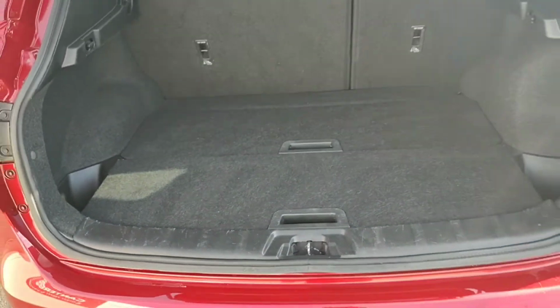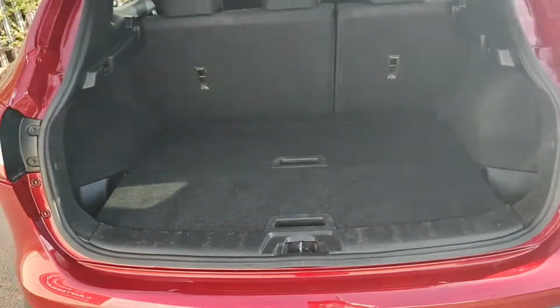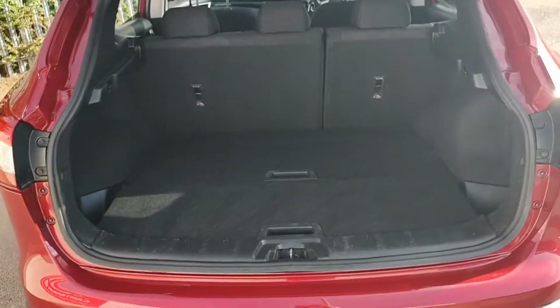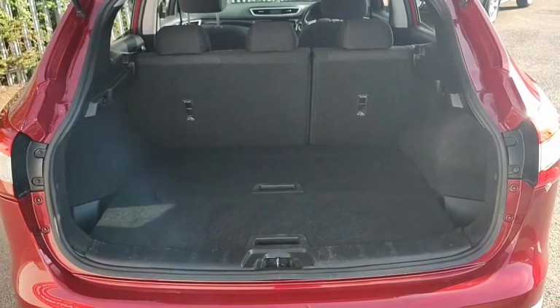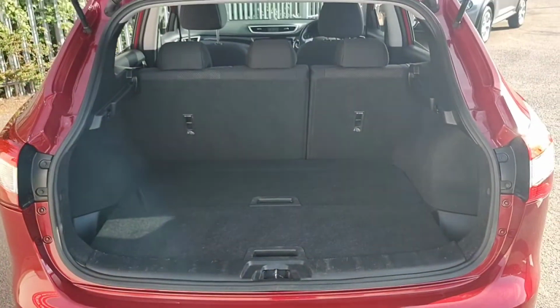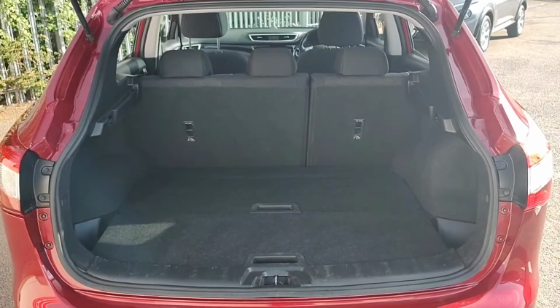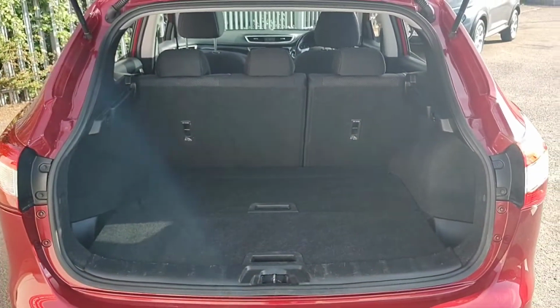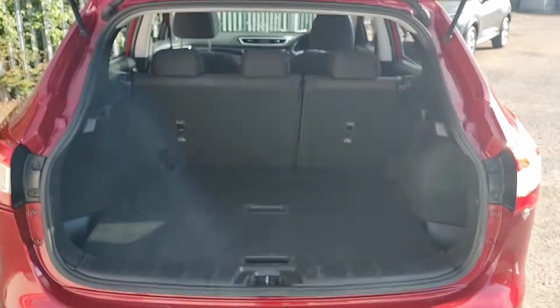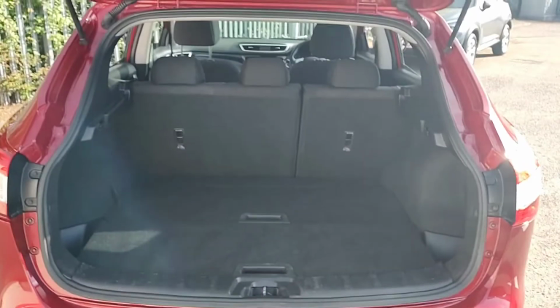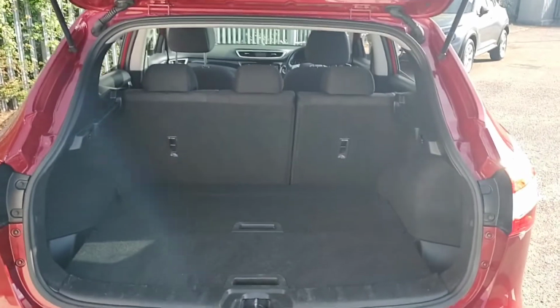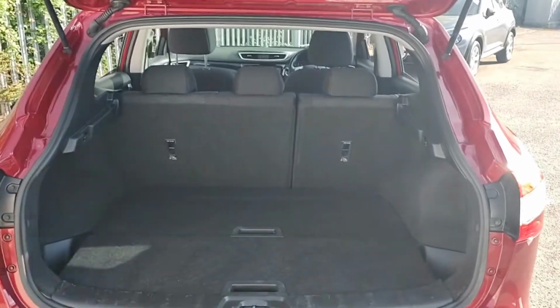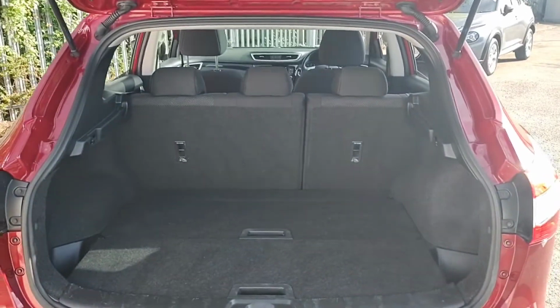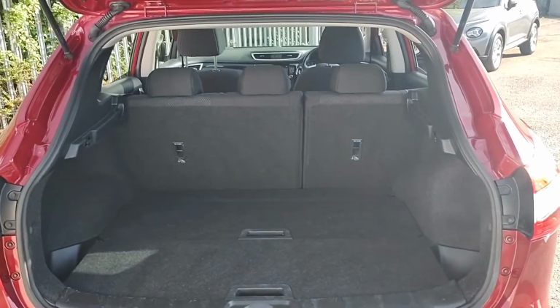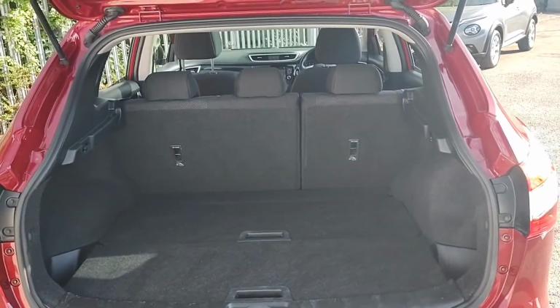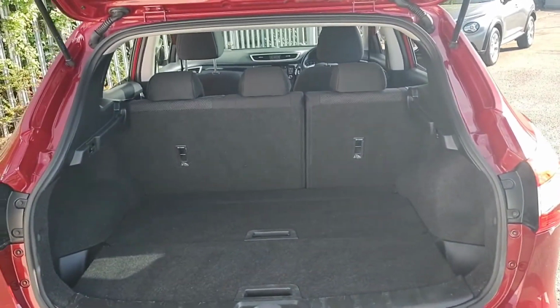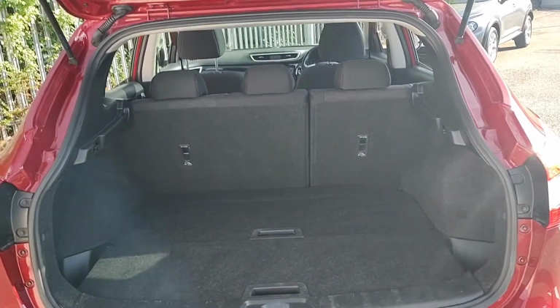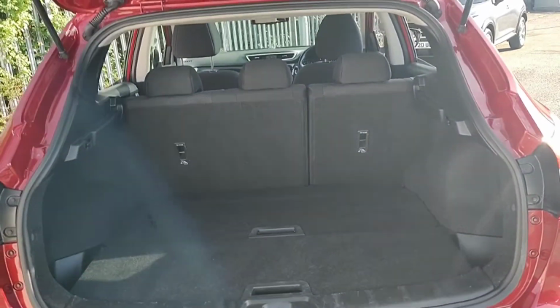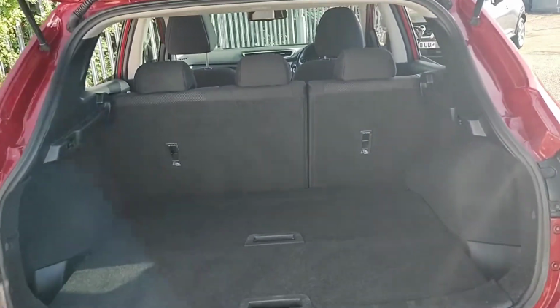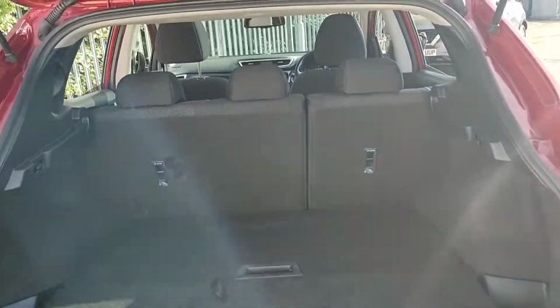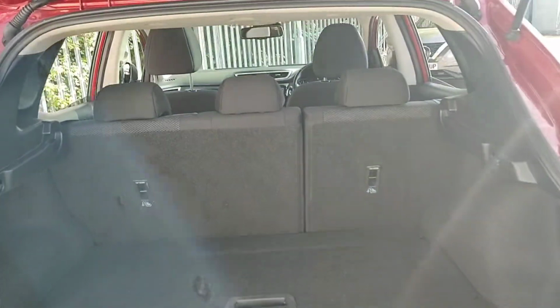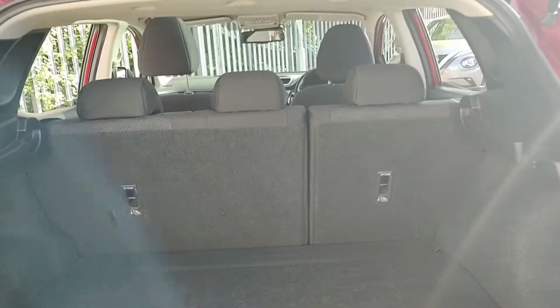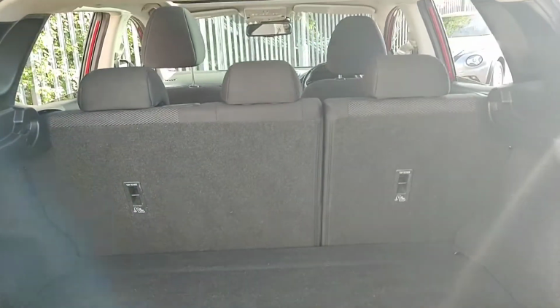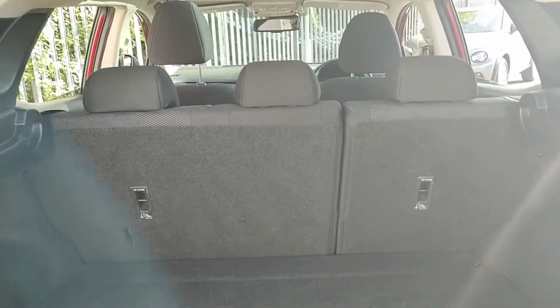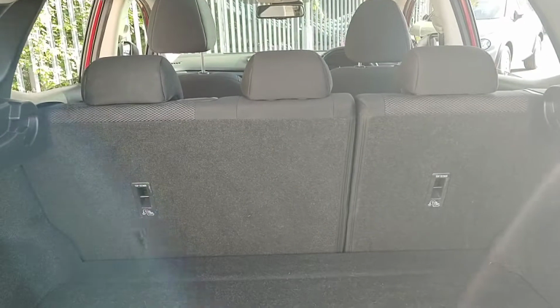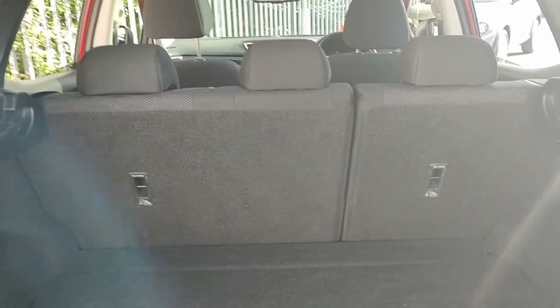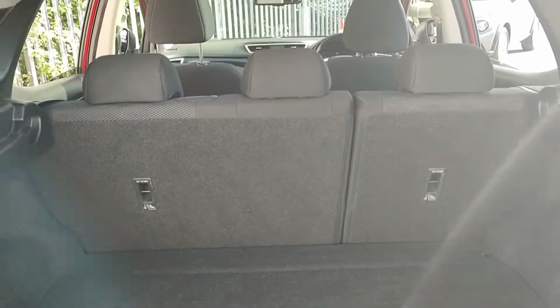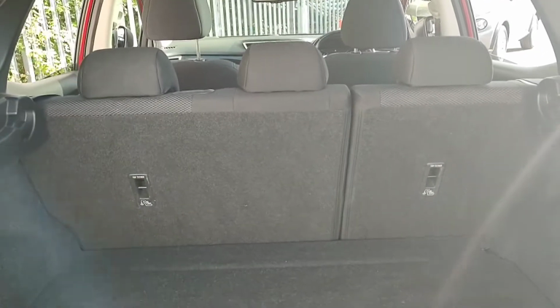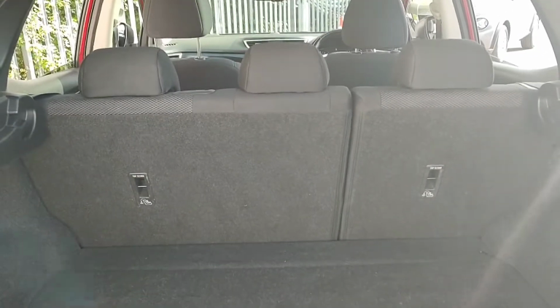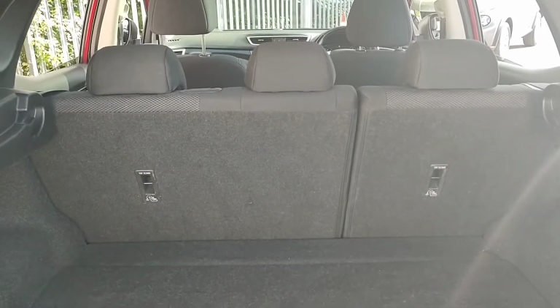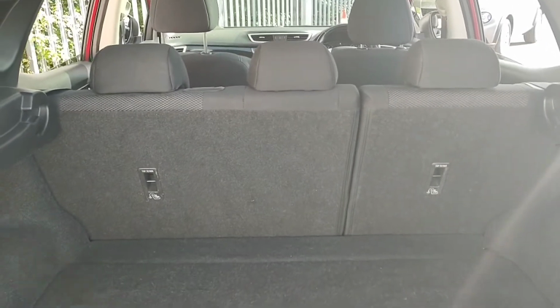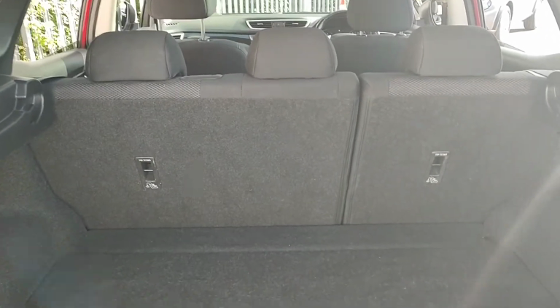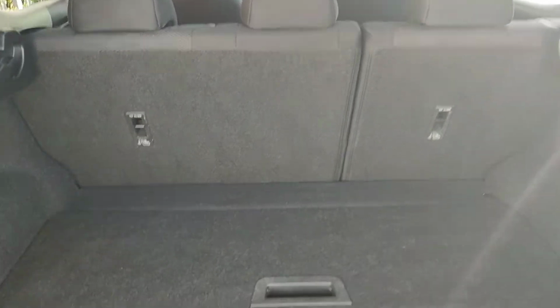The overall boot space of a Qashqai is very usable, with plenty of space in there for all of your things. The rear bench is a 60-40 split, folding down to a flat floor for ease of access.